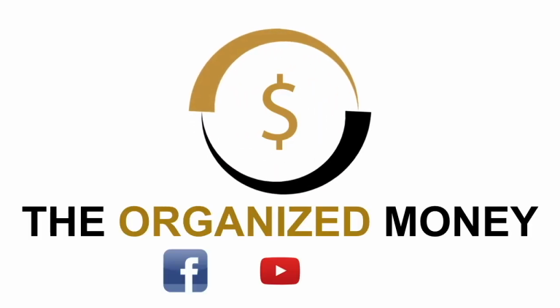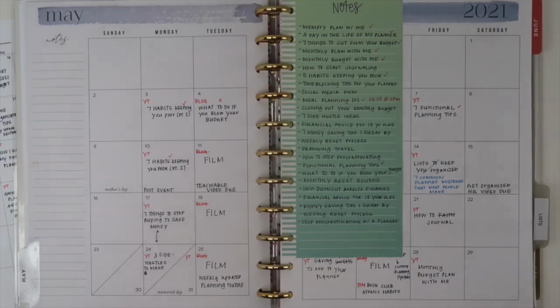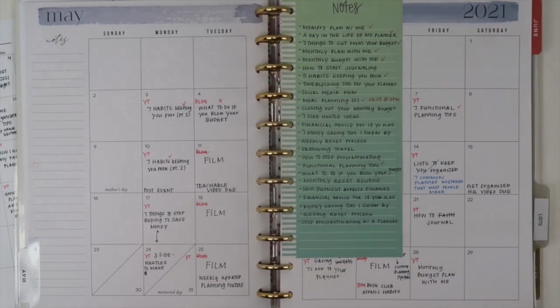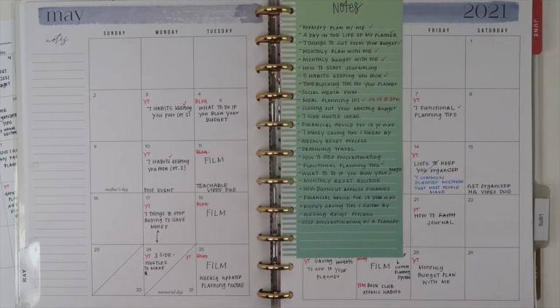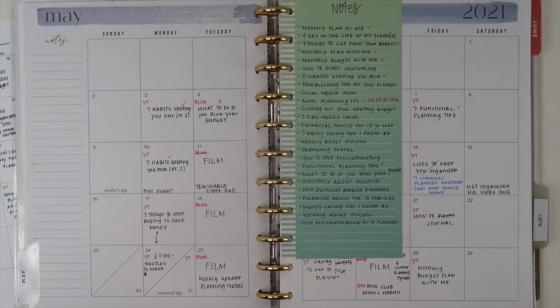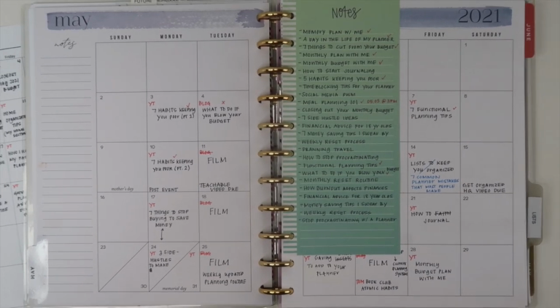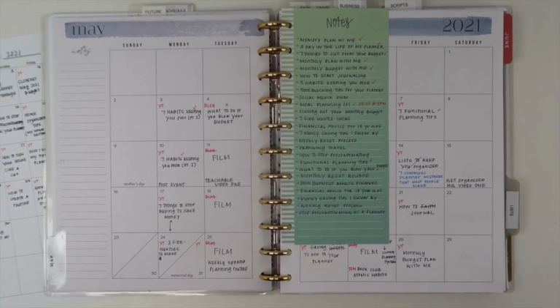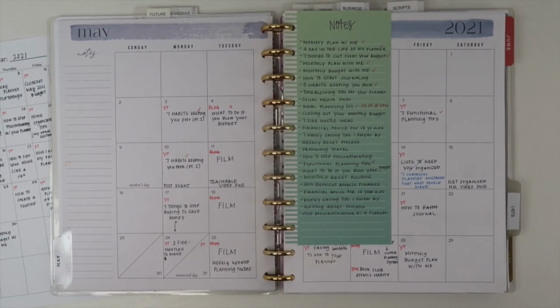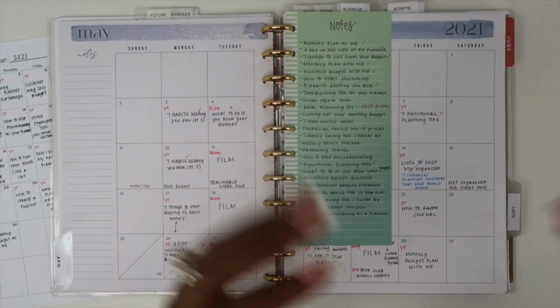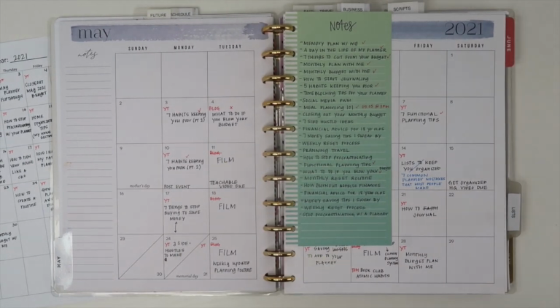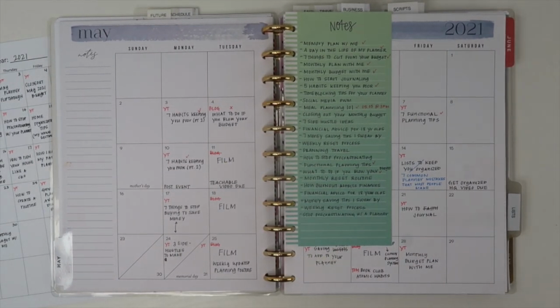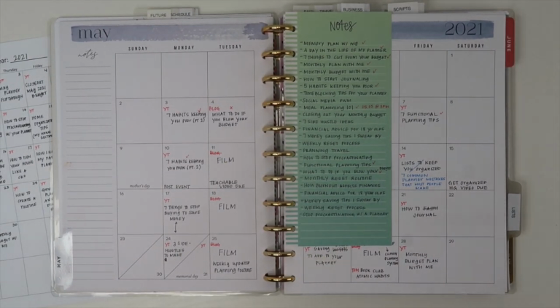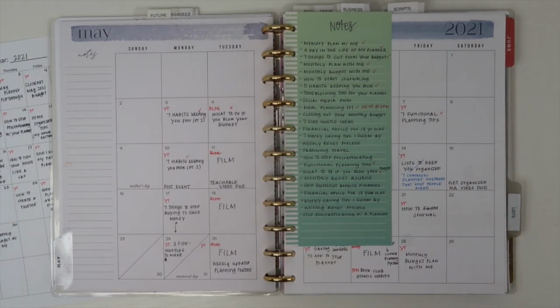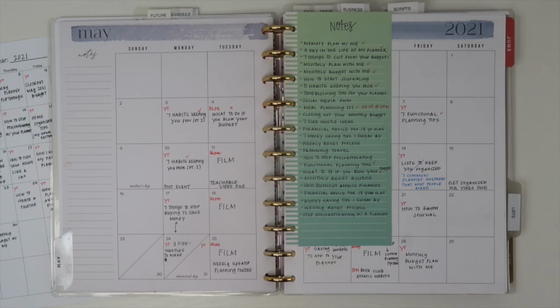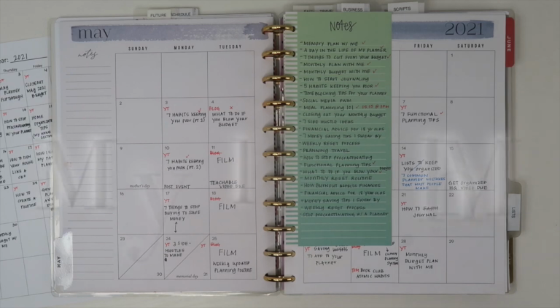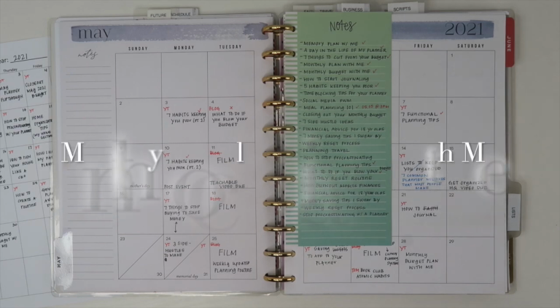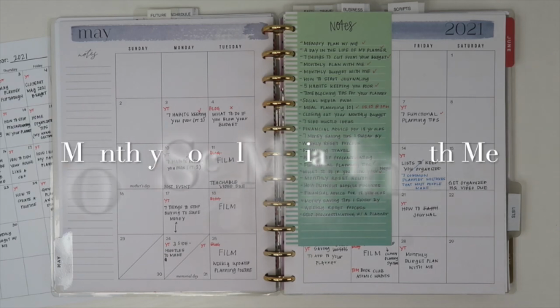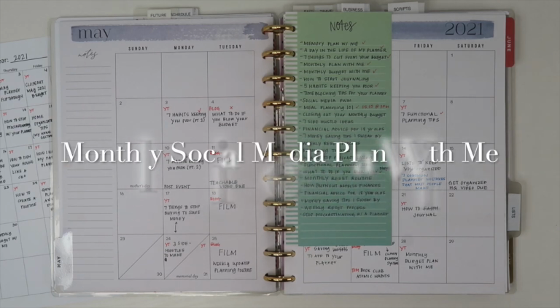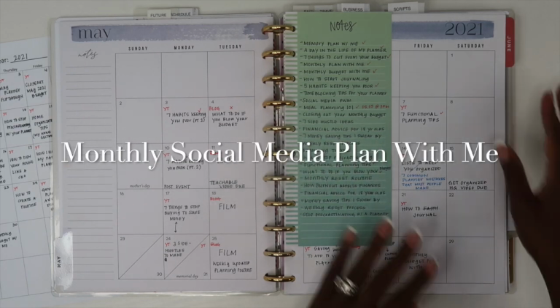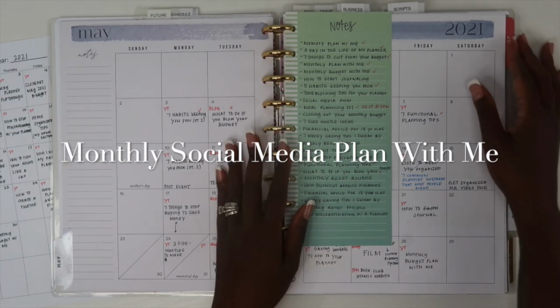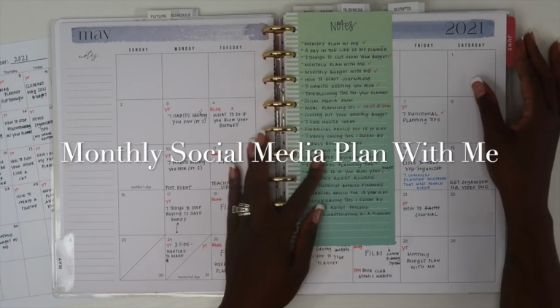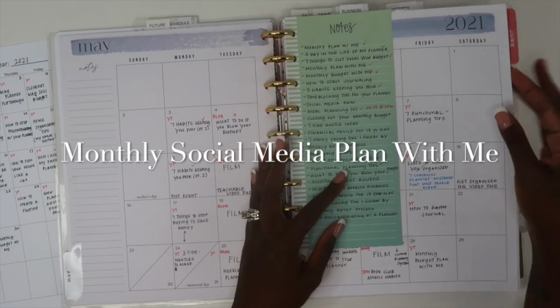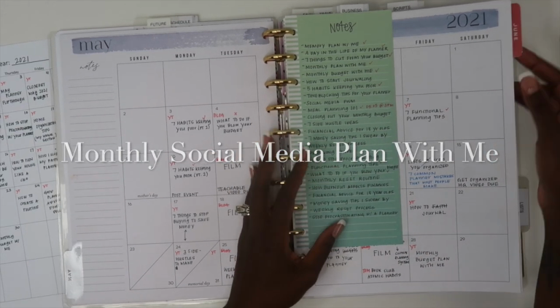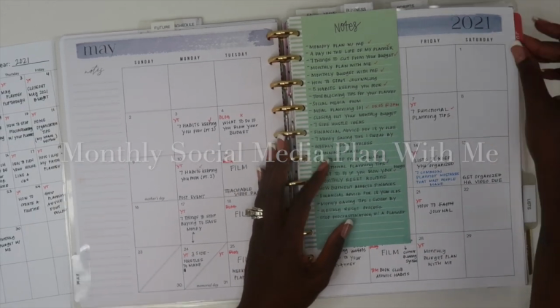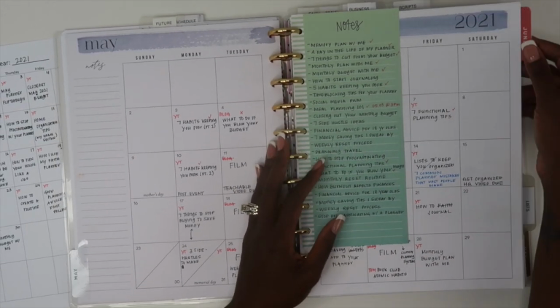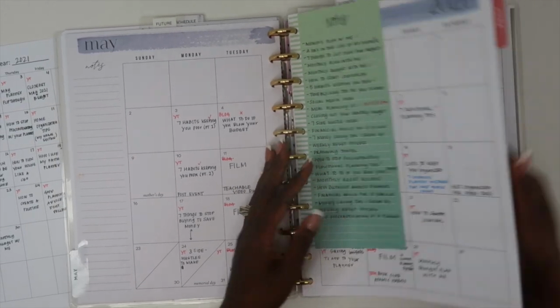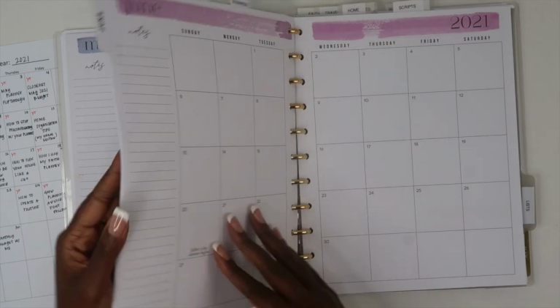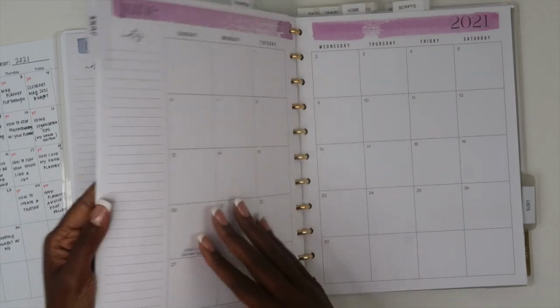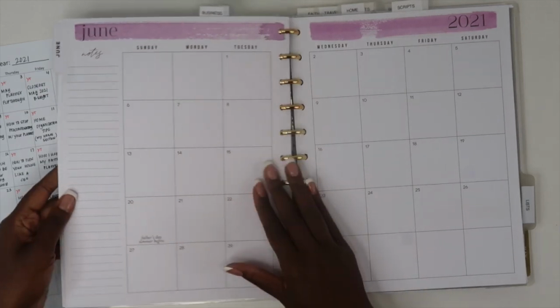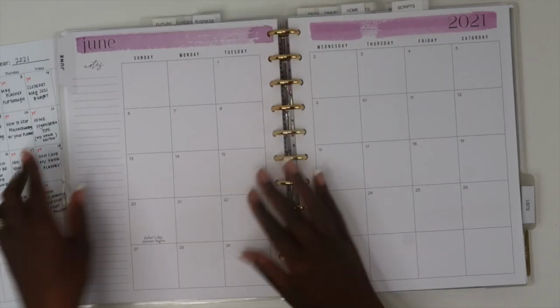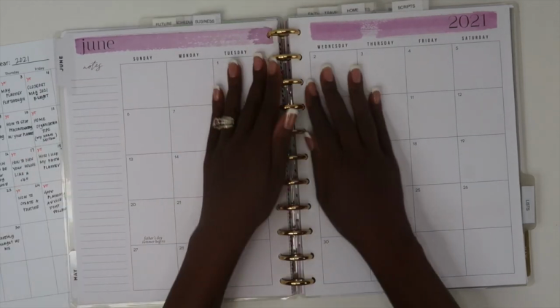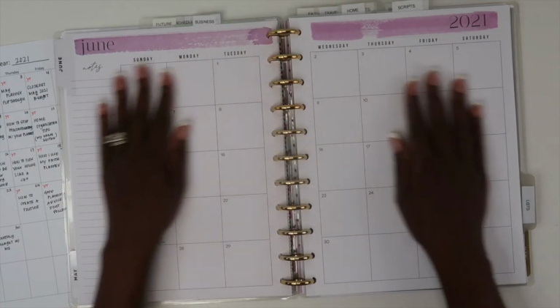Hey guys, welcome back to my channel. In today's video we are going to be doing a social media plan with me. I'm going to be sharing with you how I set up my social media in my business planner.